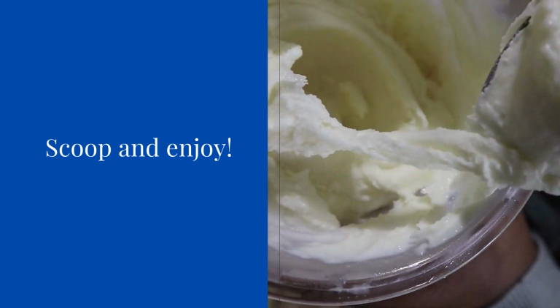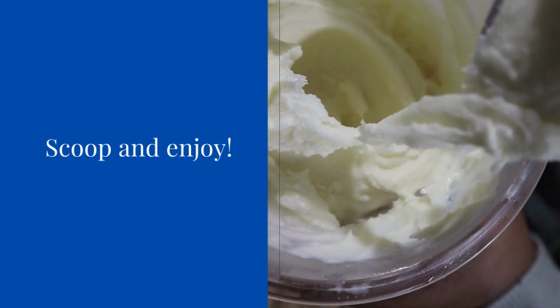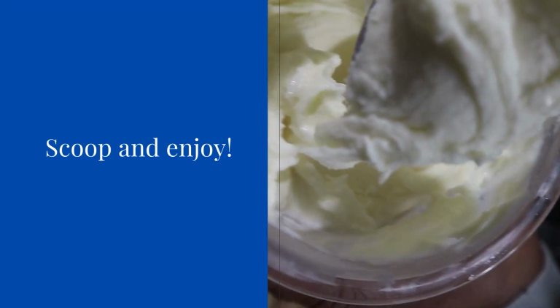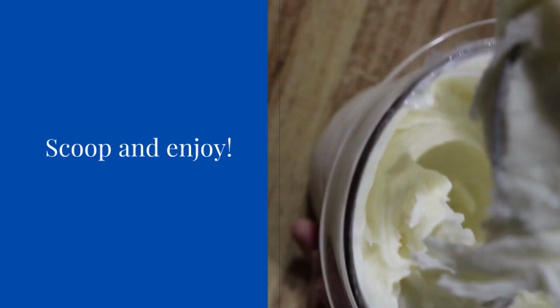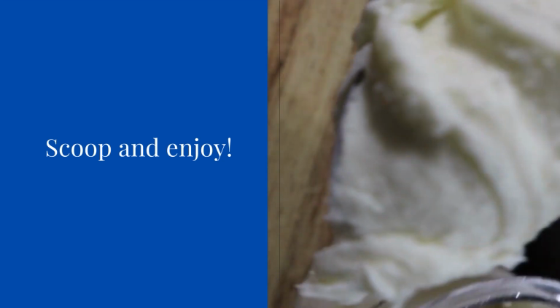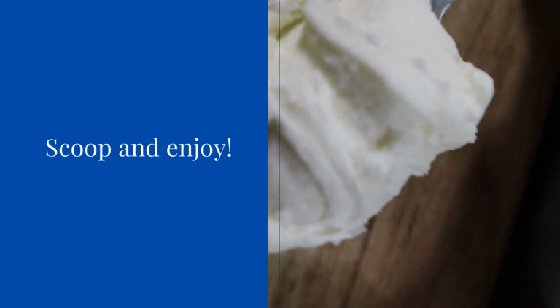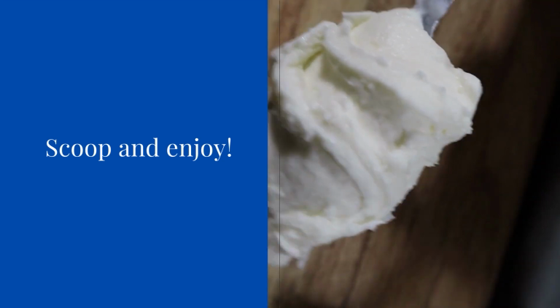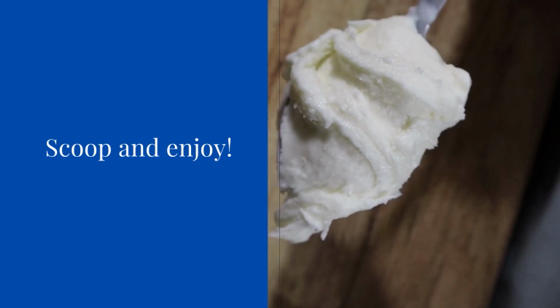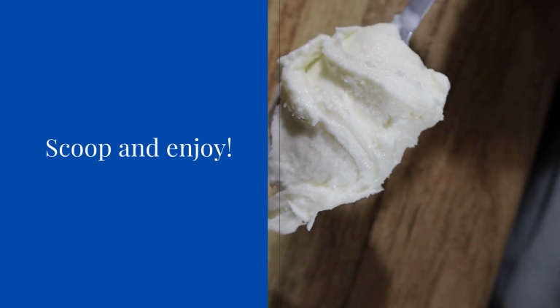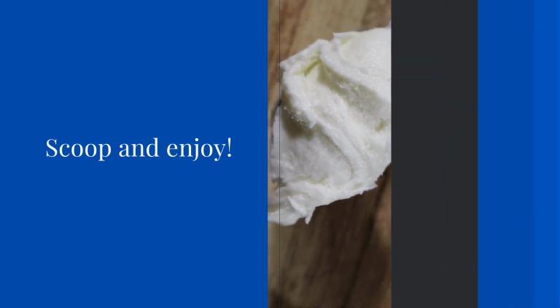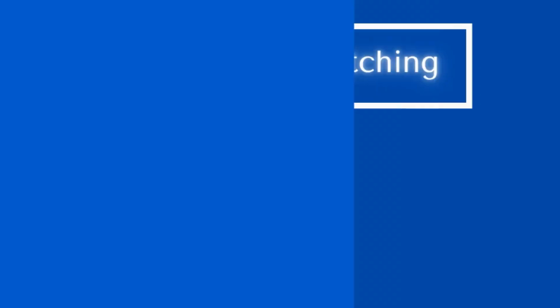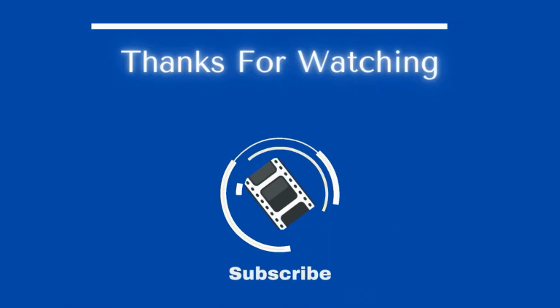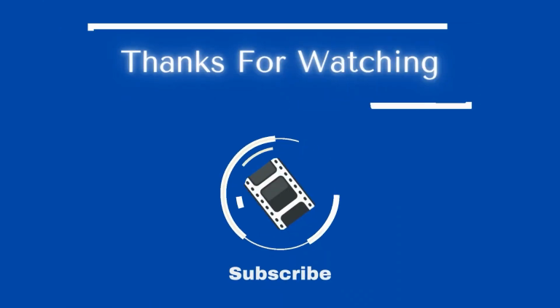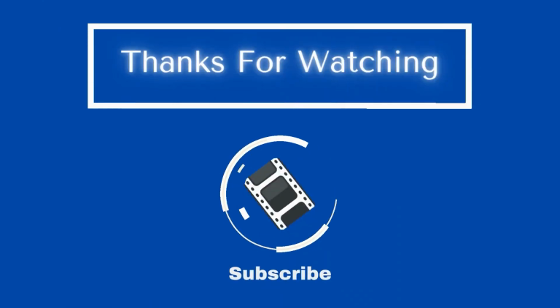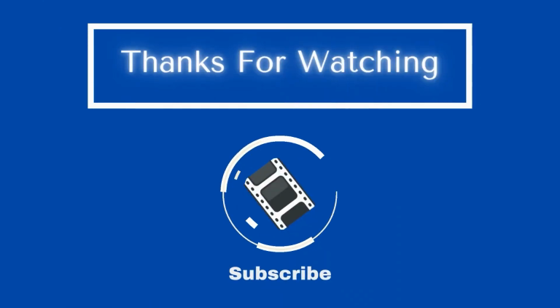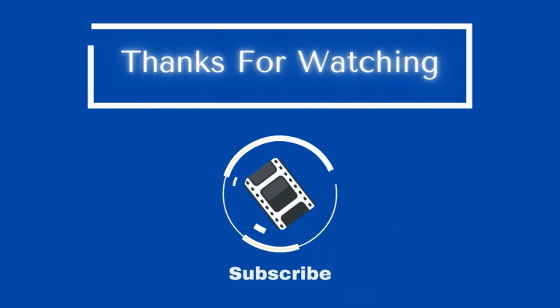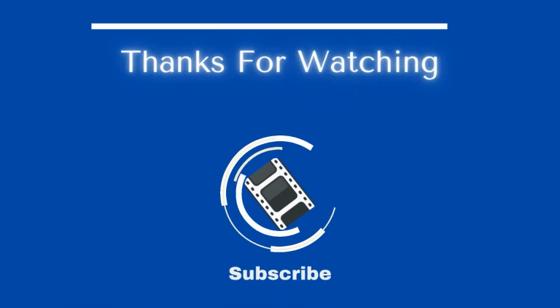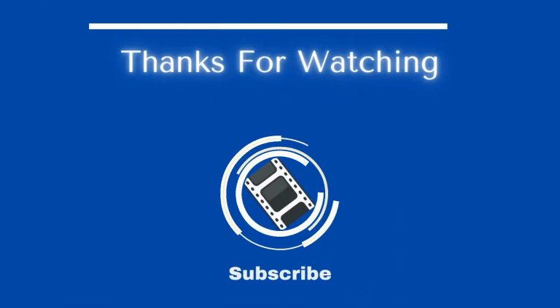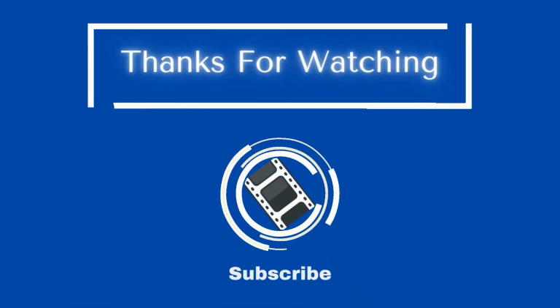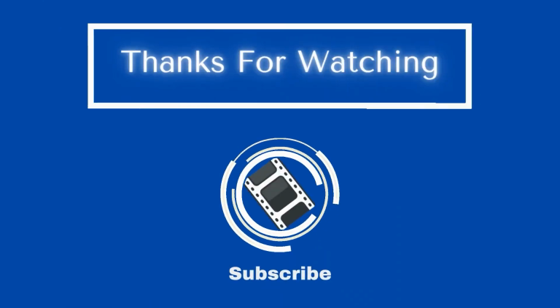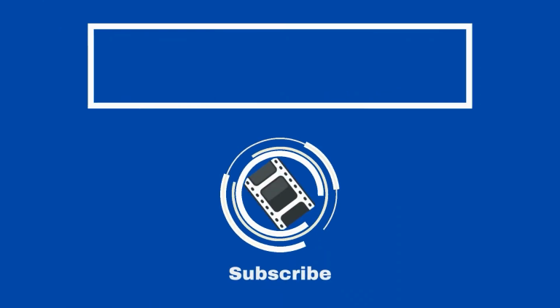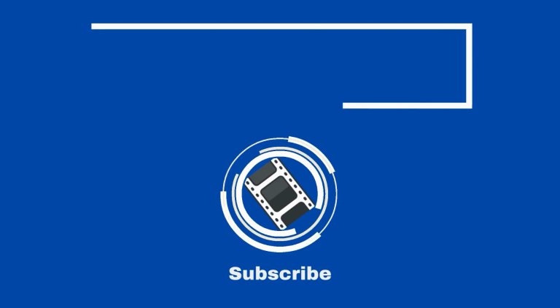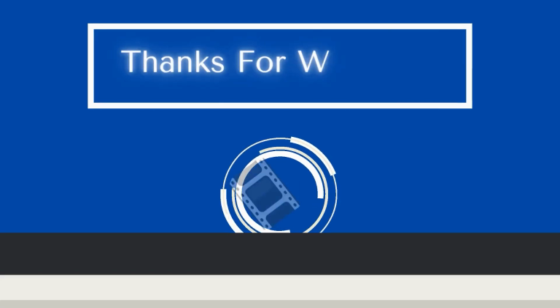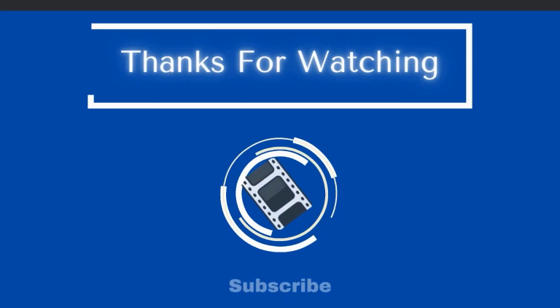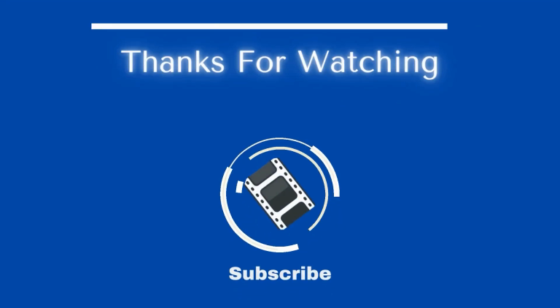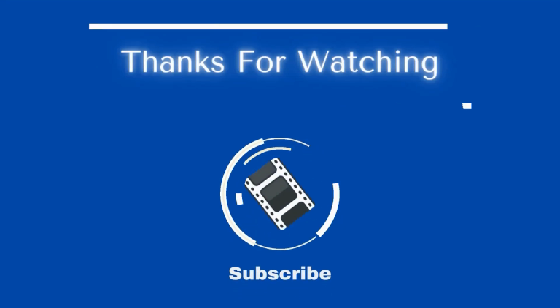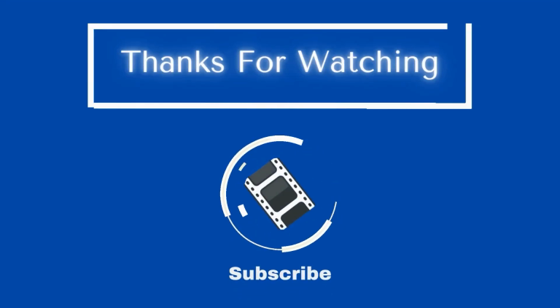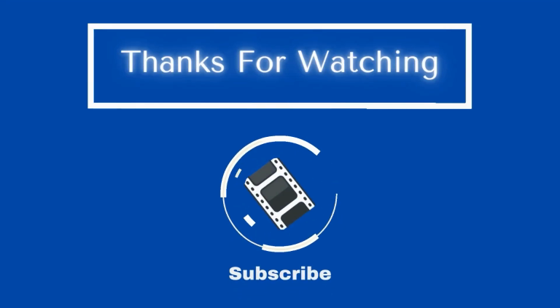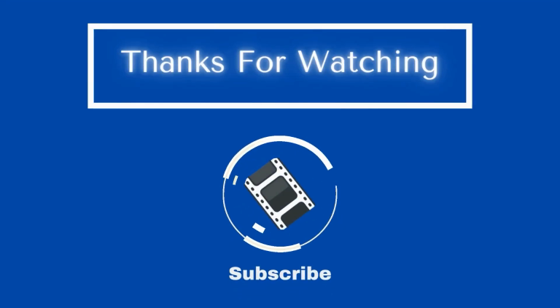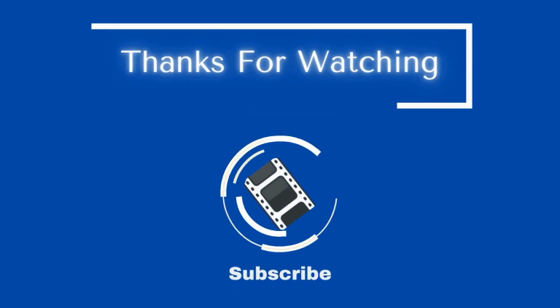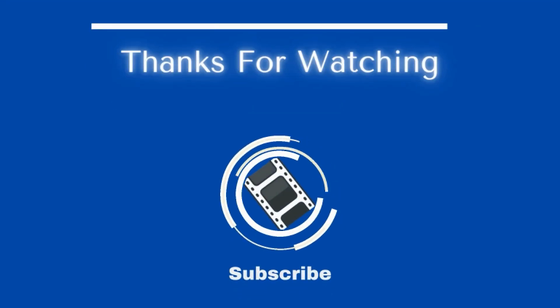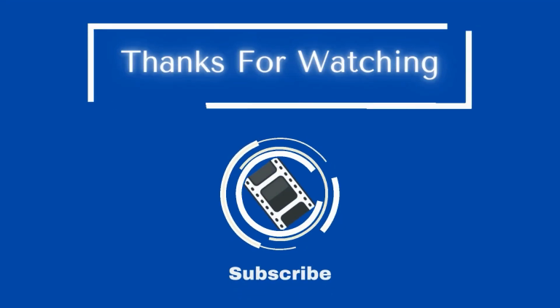Thank you for watching this step-by-step tutorial on how to use the Ninja Creamy Ice Cream Maker. Let me know in the comments below how you've used this recipe differently, and make sure you go to the next video so you can see how to use your products well.